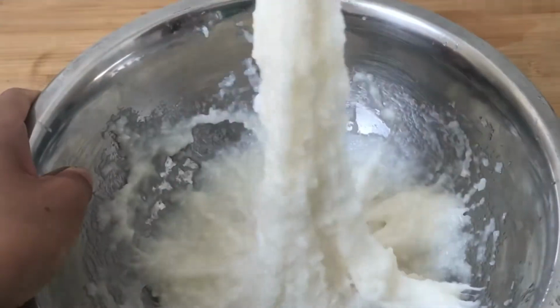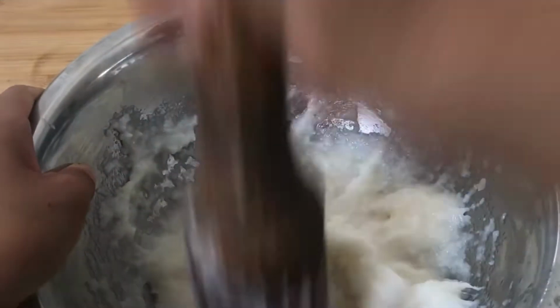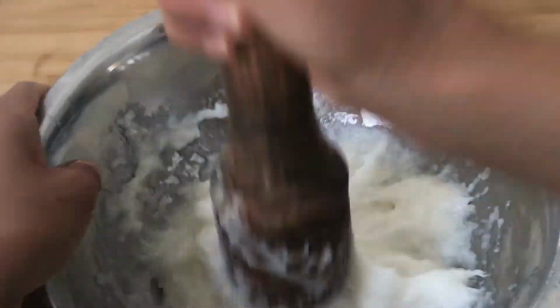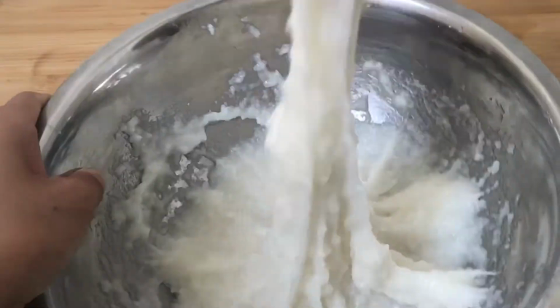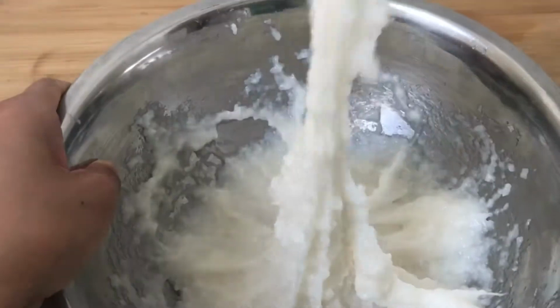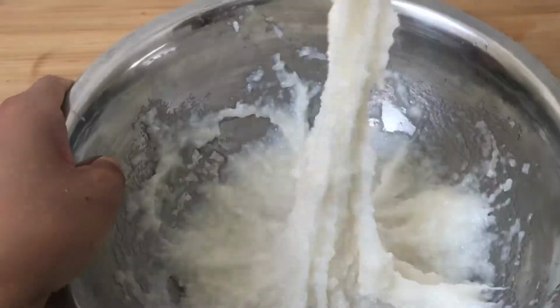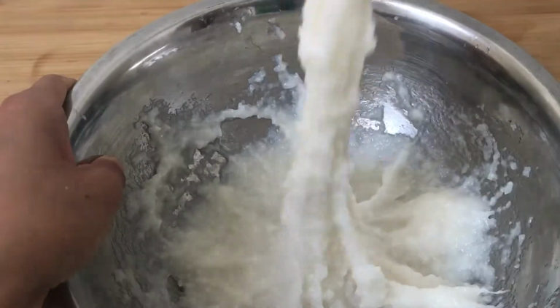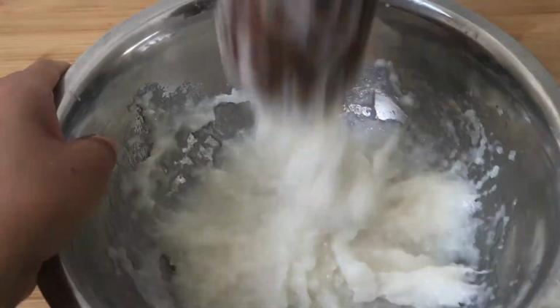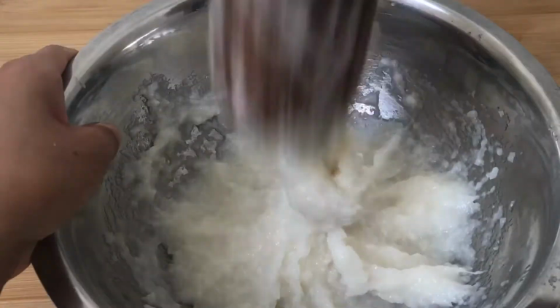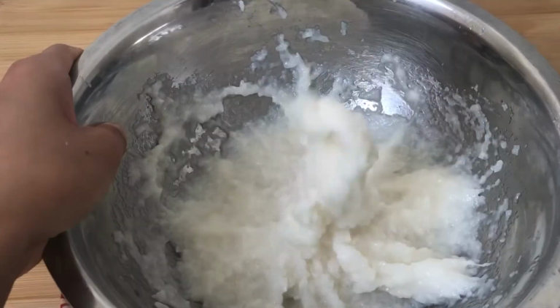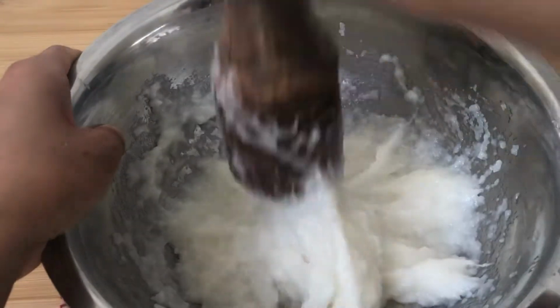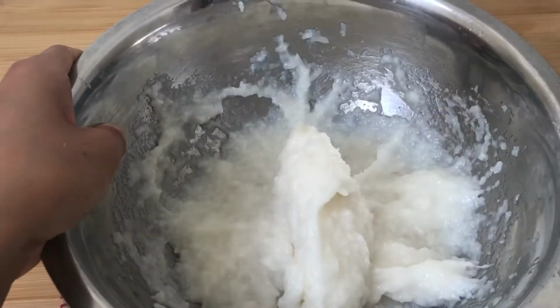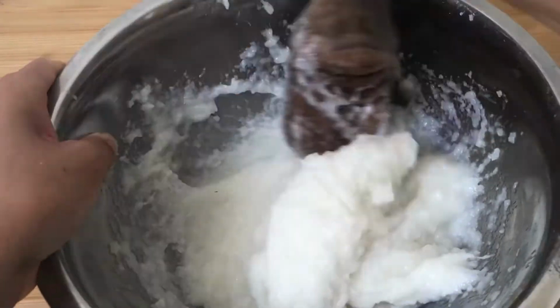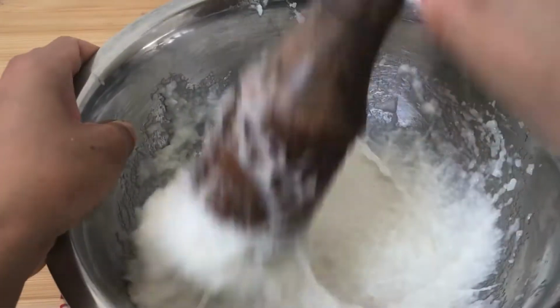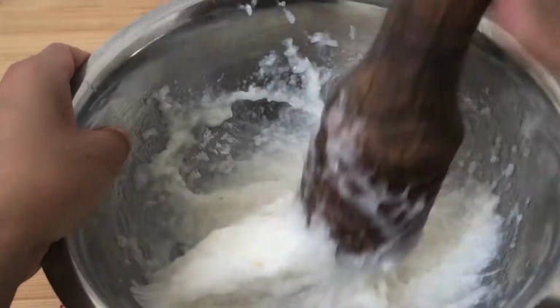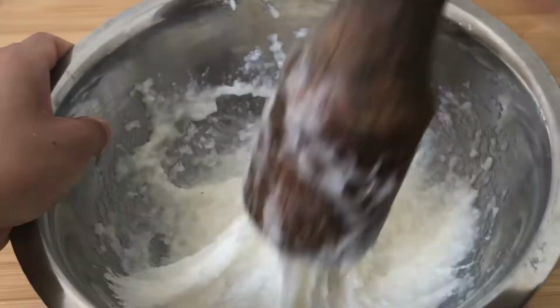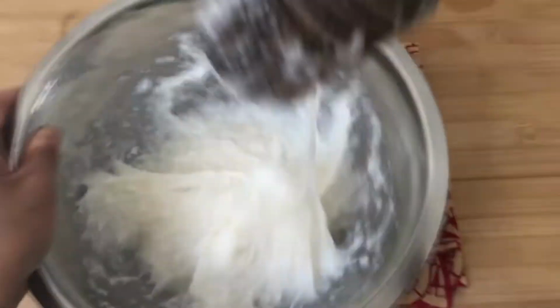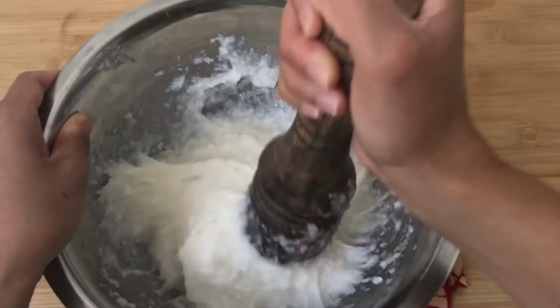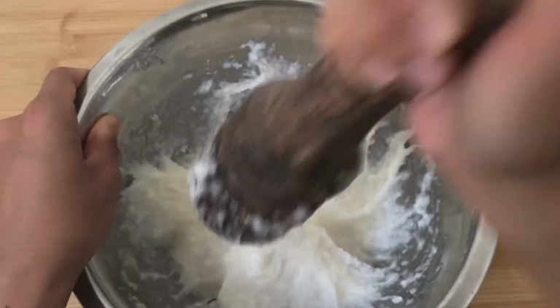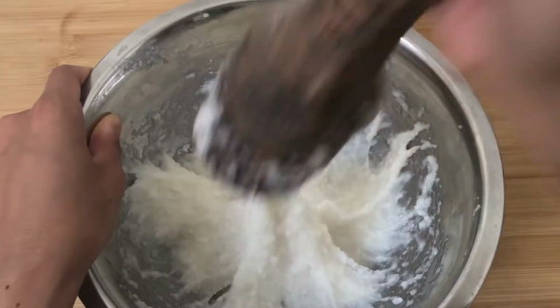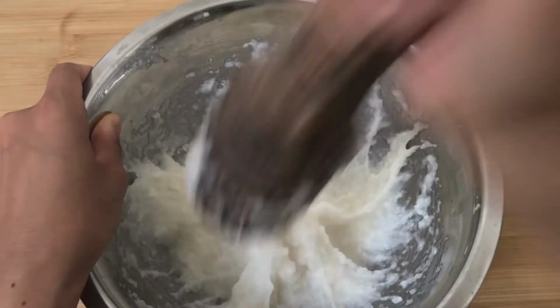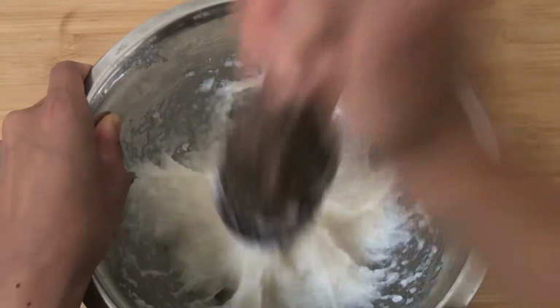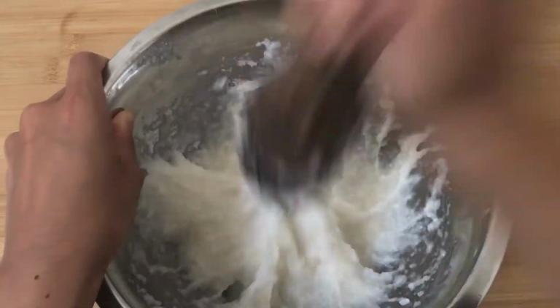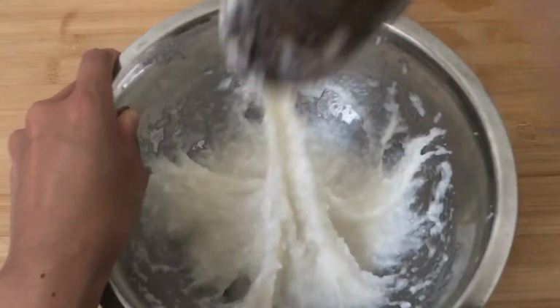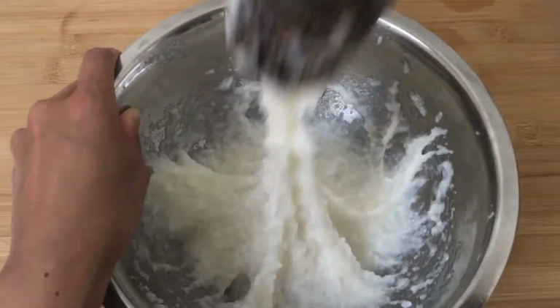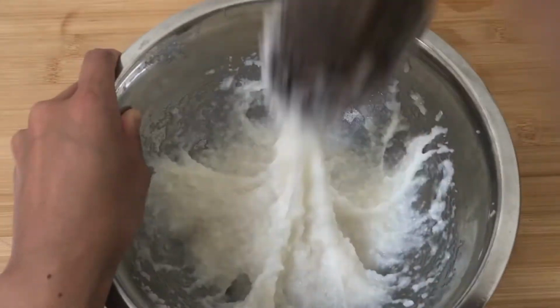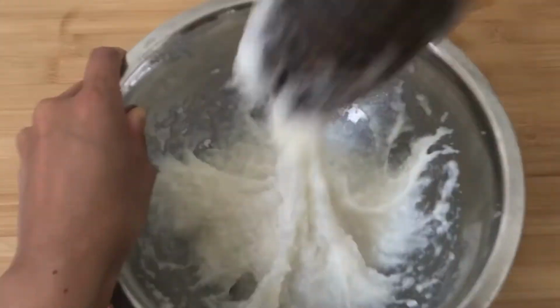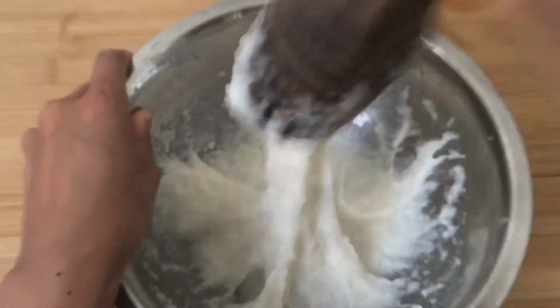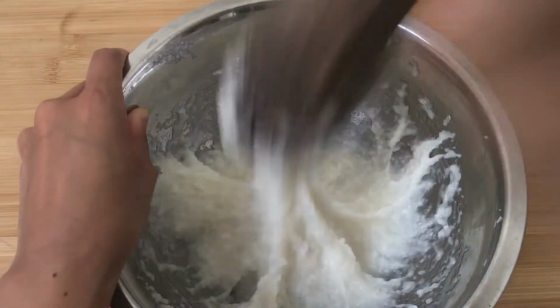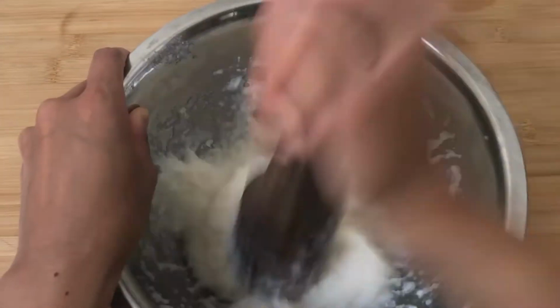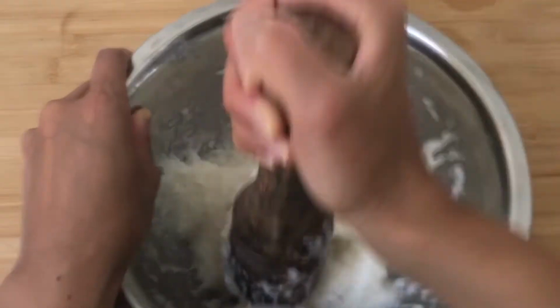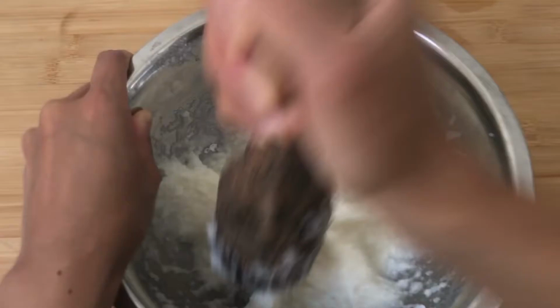At this point, it's getting sticky enough and the texture is getting more consistent. To me, it looks ready. So I decided to shape it.